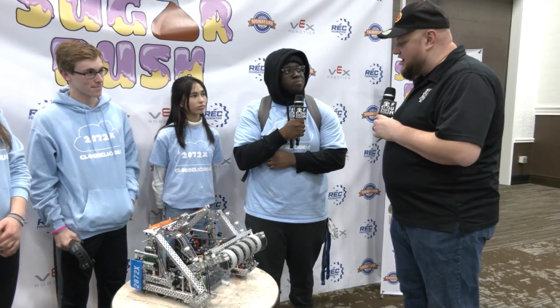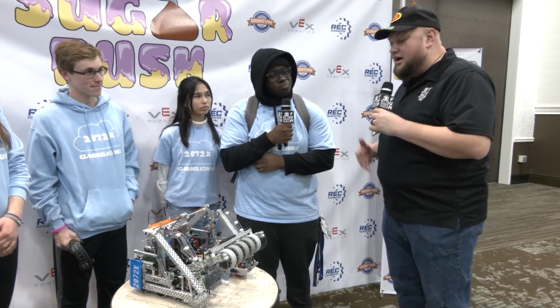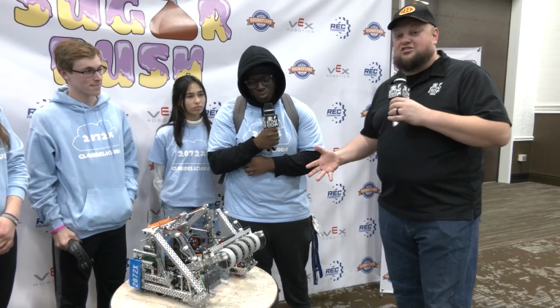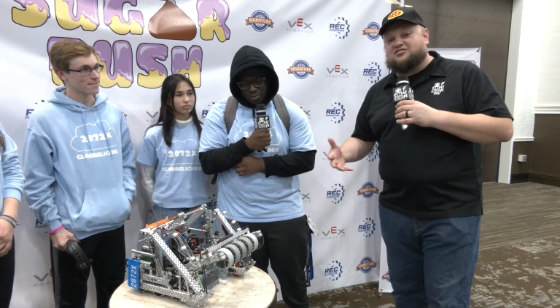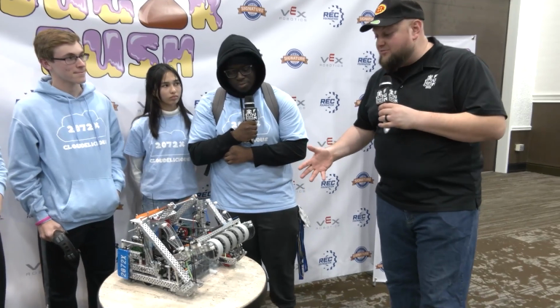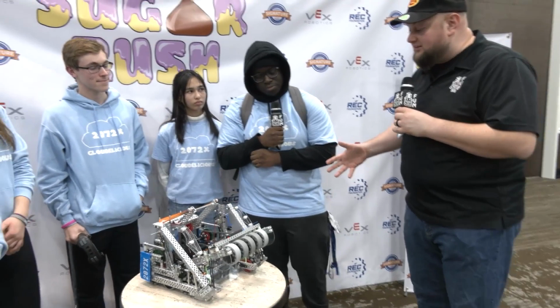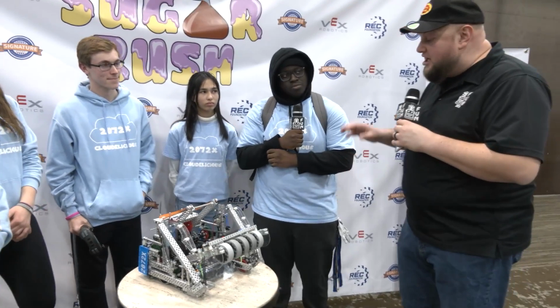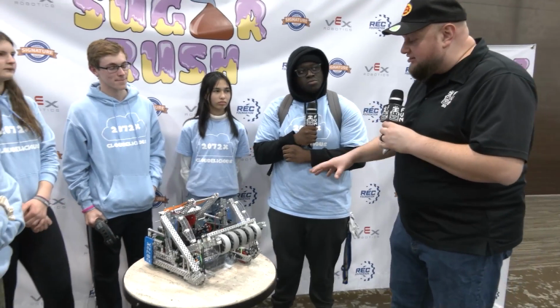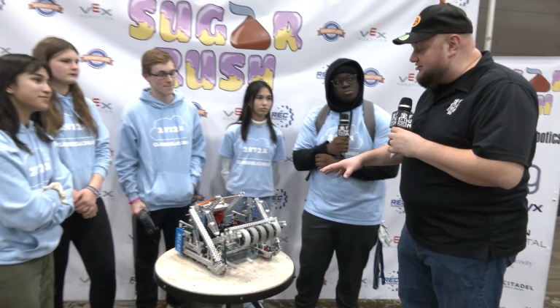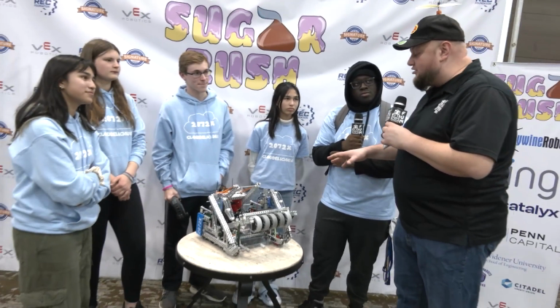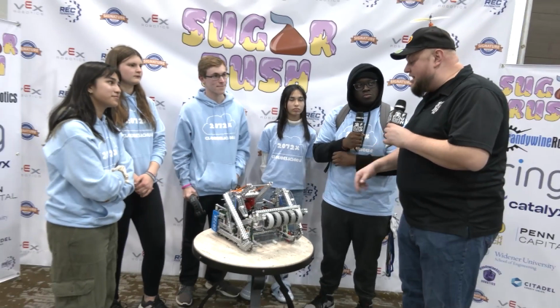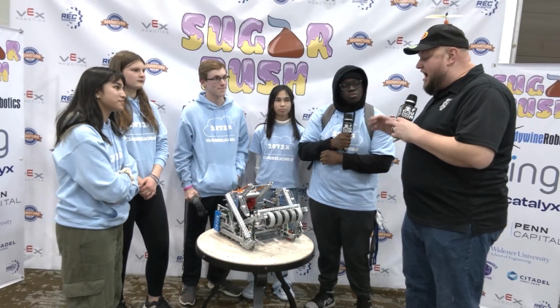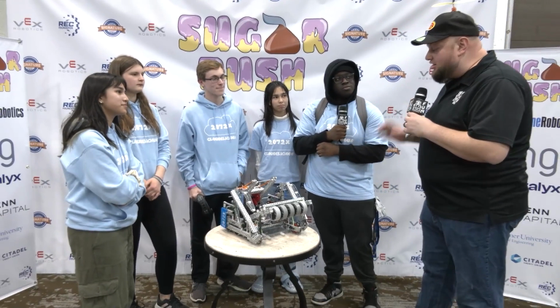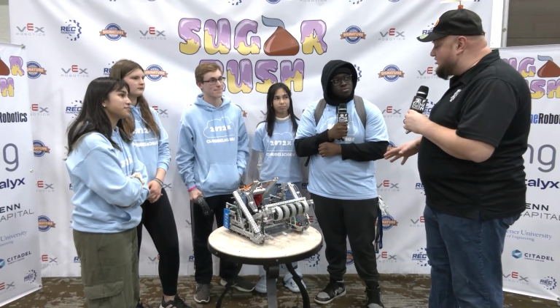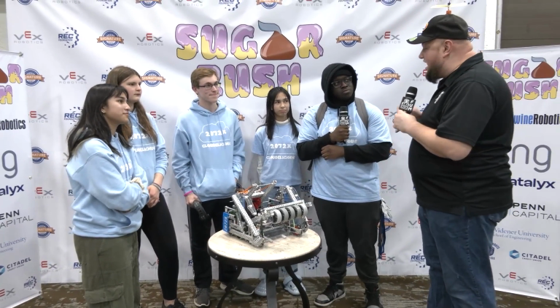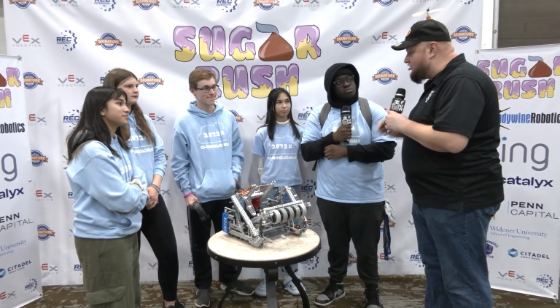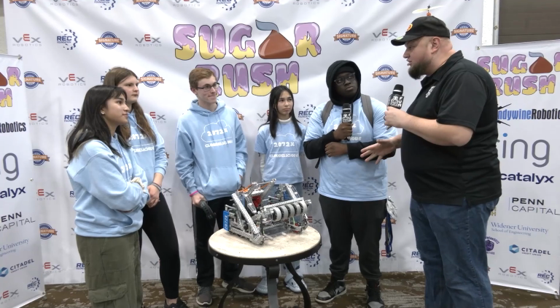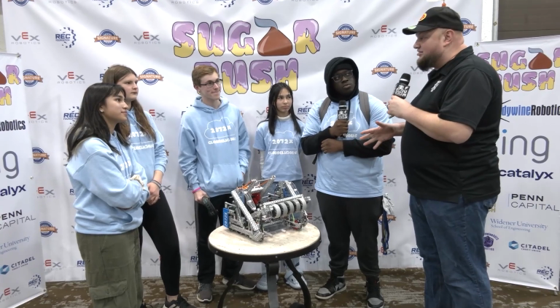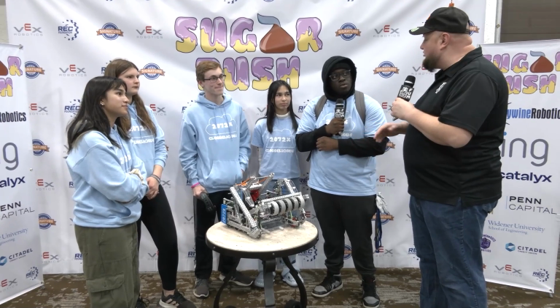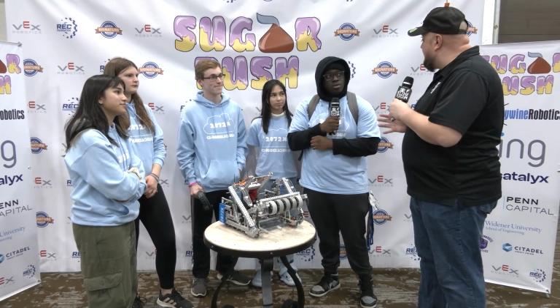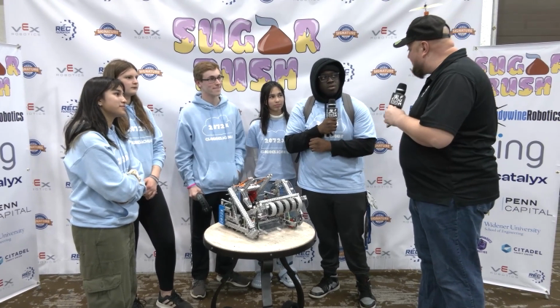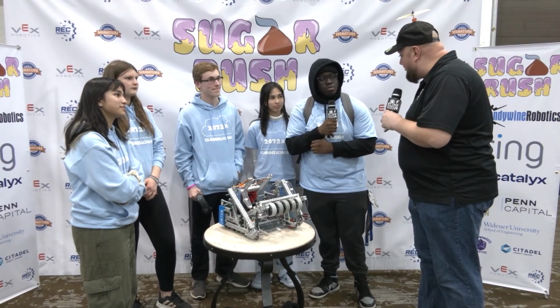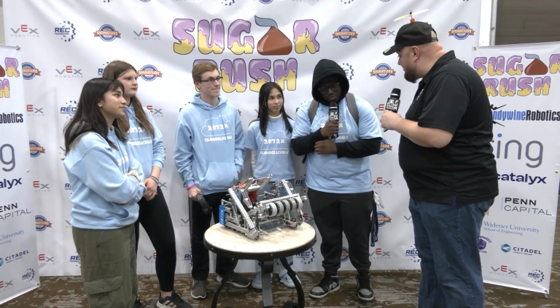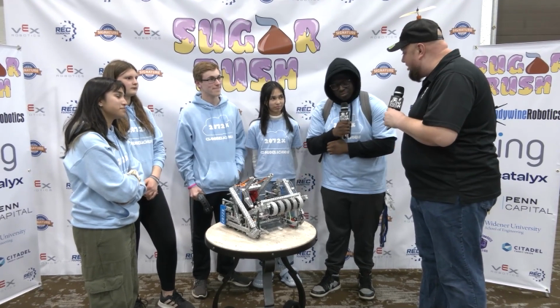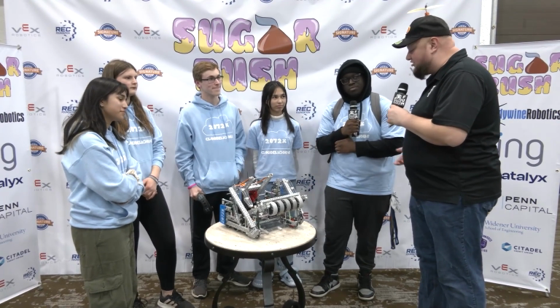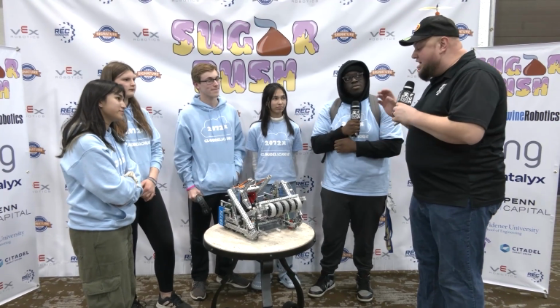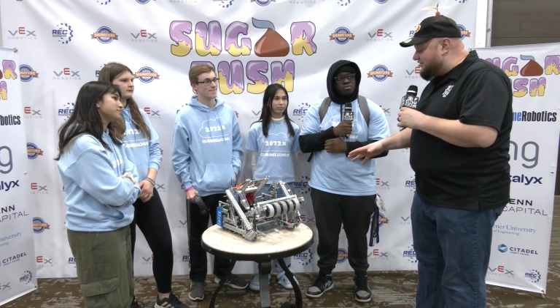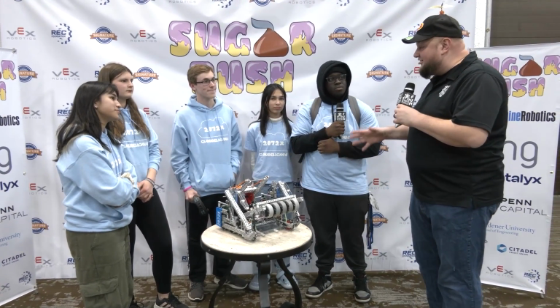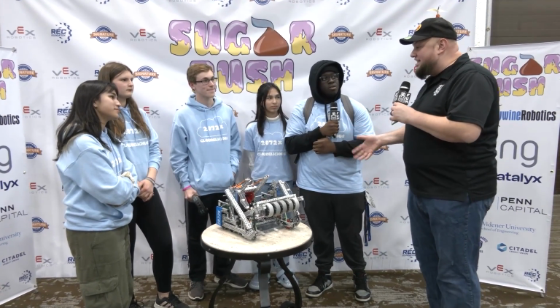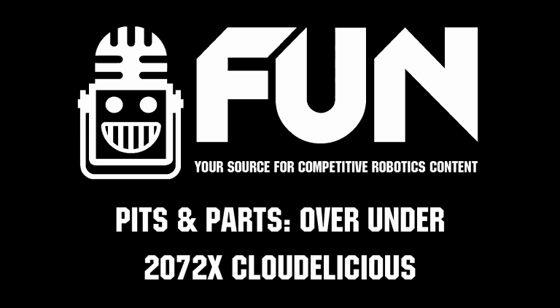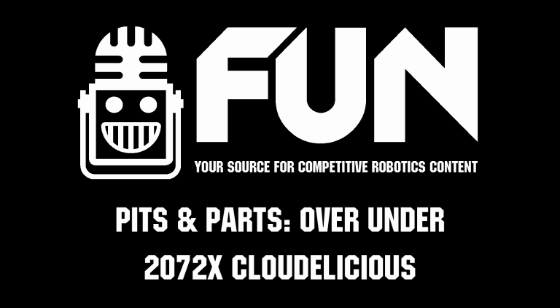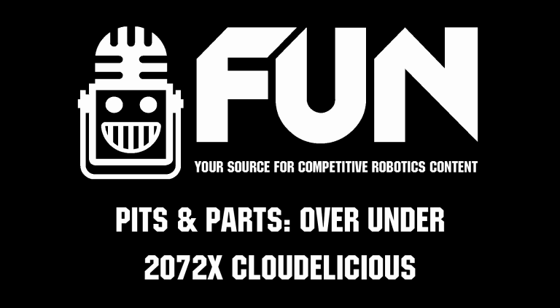Awesome. Well, Cloudalicious, thank you so much for taking the time to tell us about your team and your robot. Good luck here at Sugar Rush — can't wait to see how you do throughout the rest of the Over Under season as well. Thanks a lot, good luck, and appreciate your time.